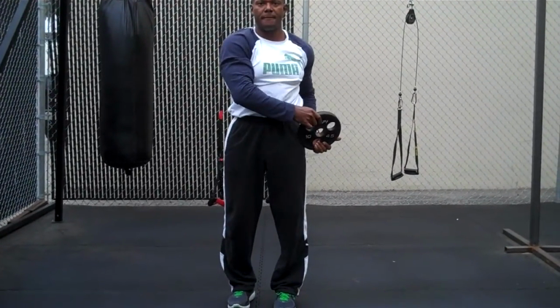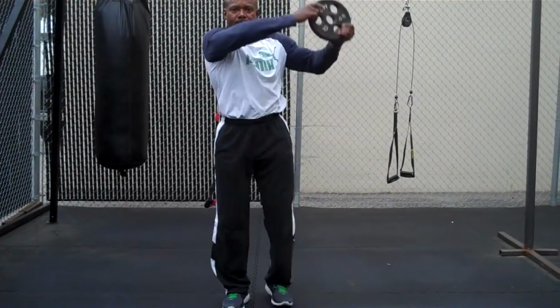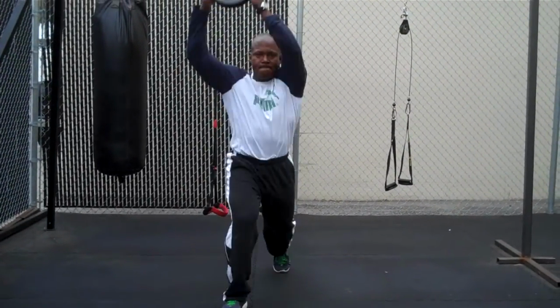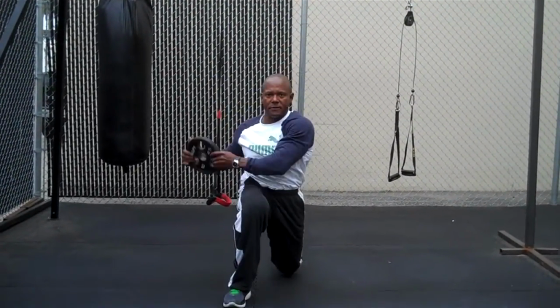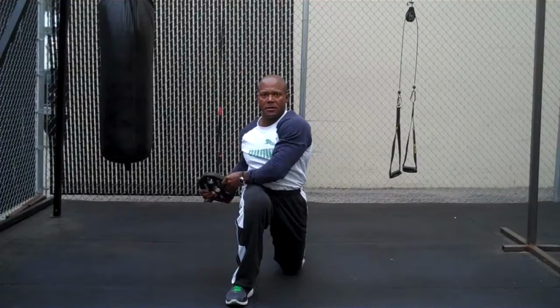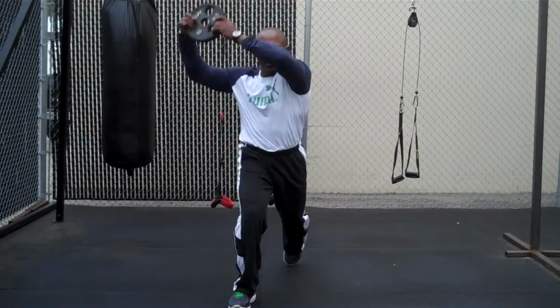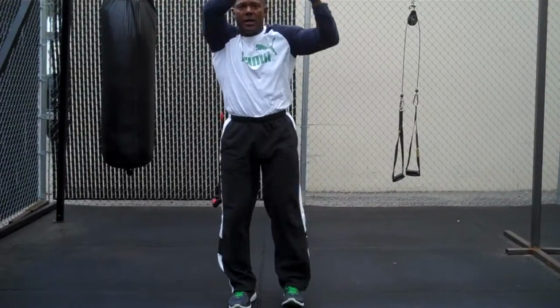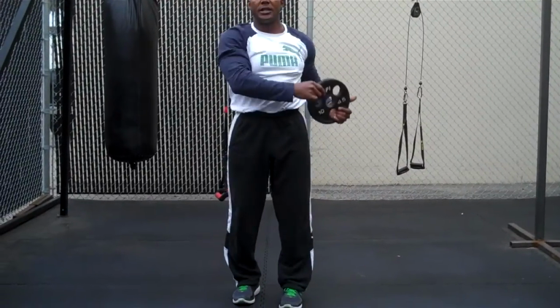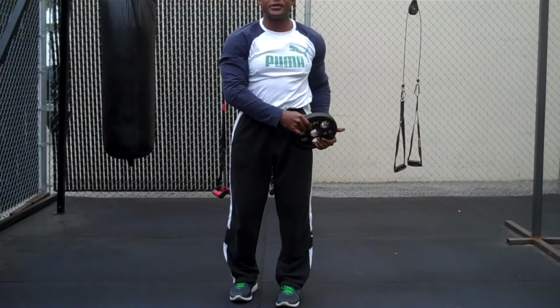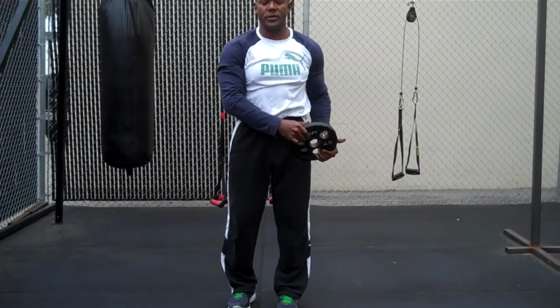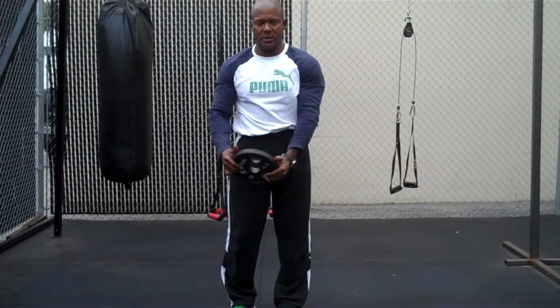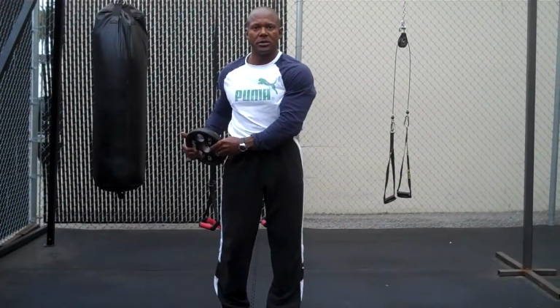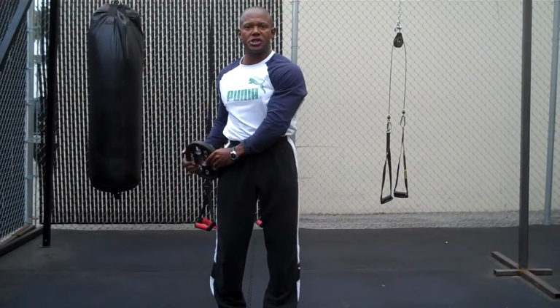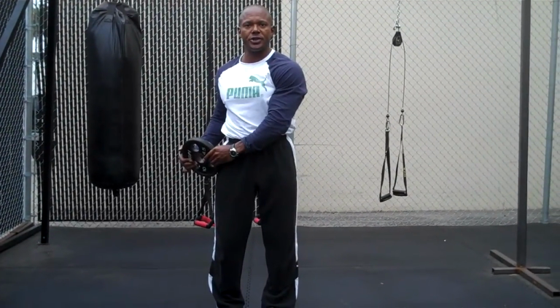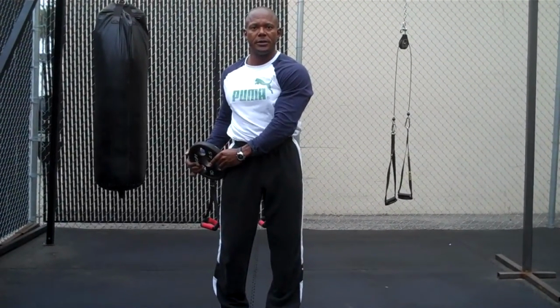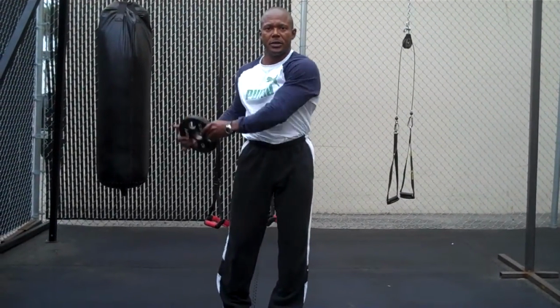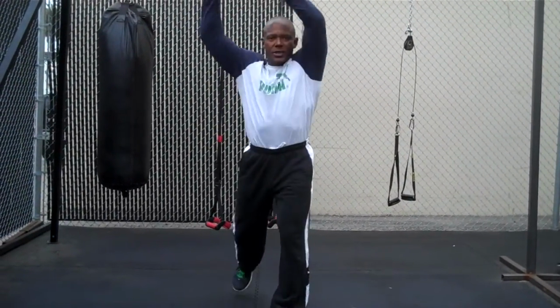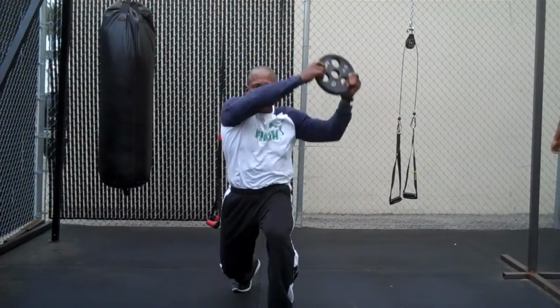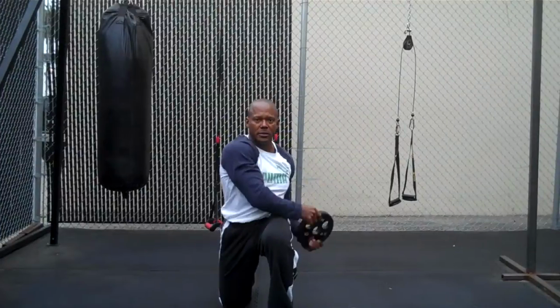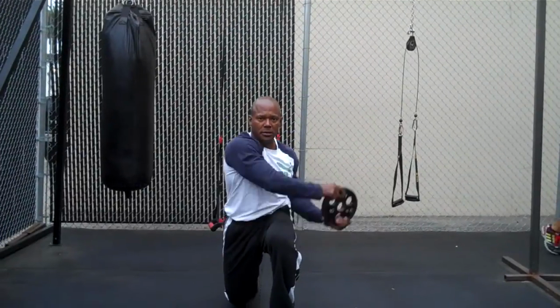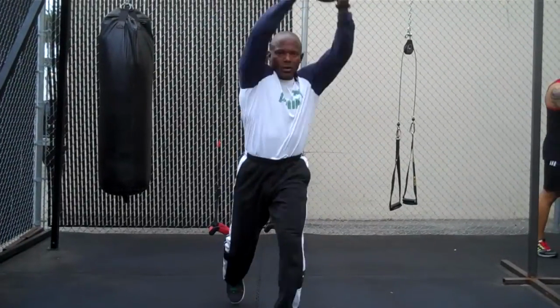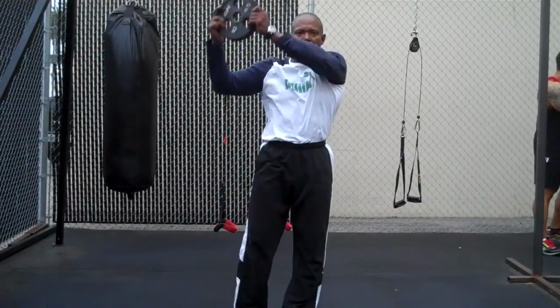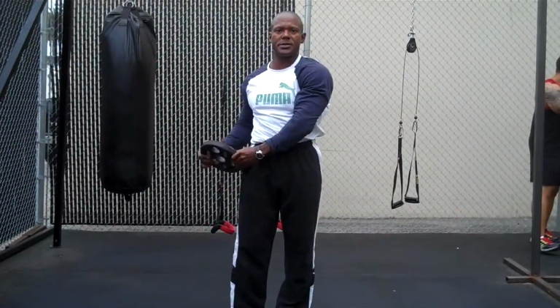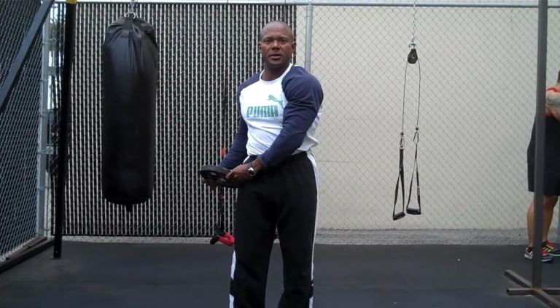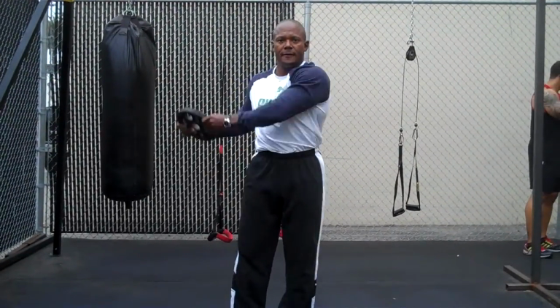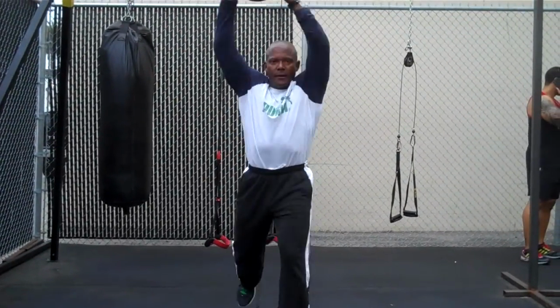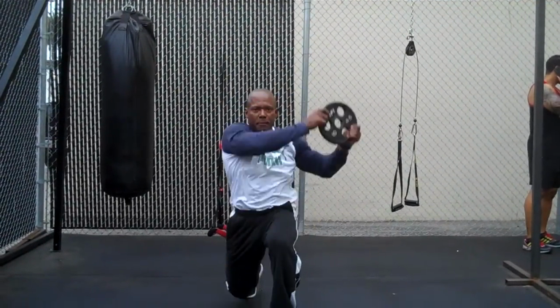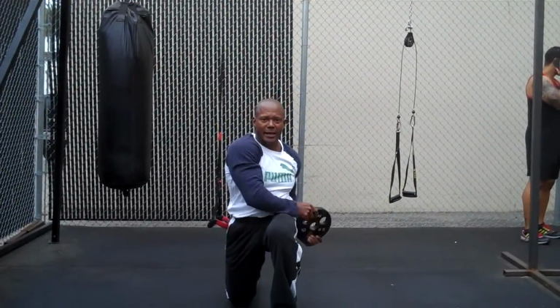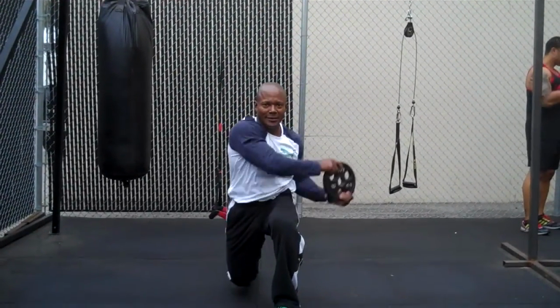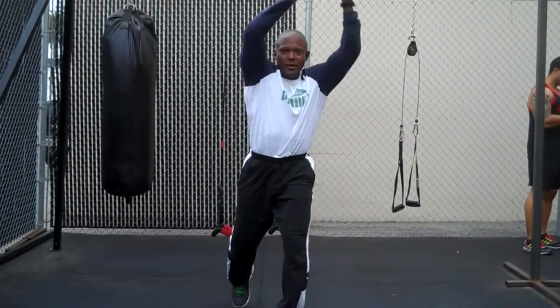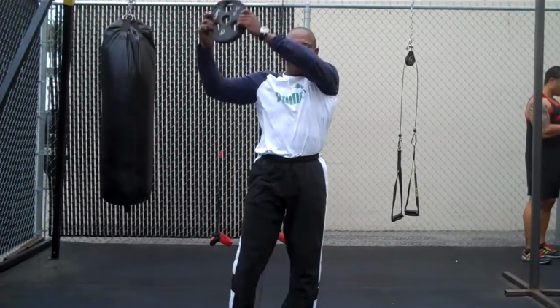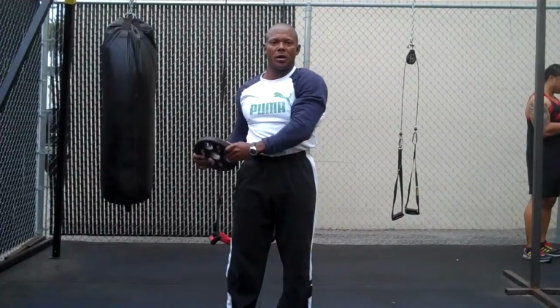And so if it's on the other side, you just switch — lunging back, long arms, back, long arms.